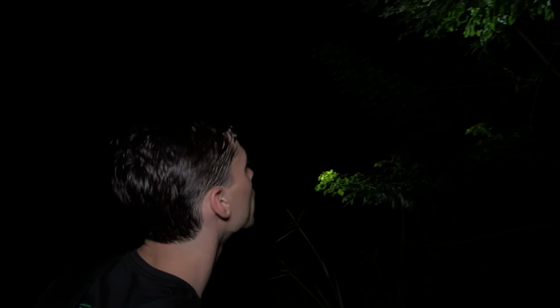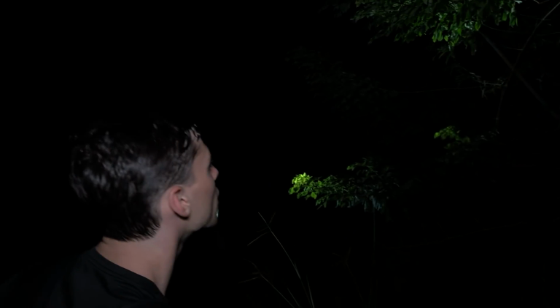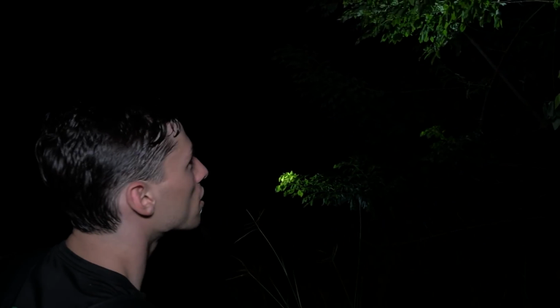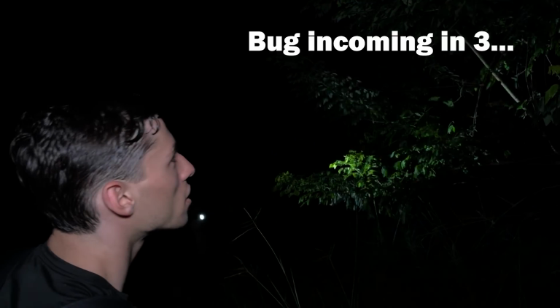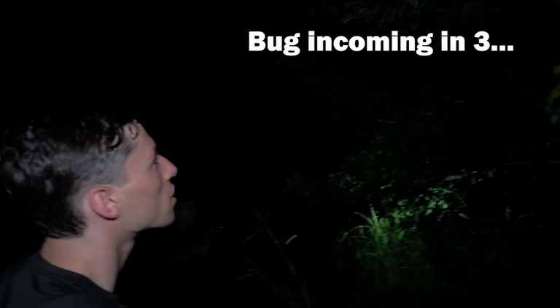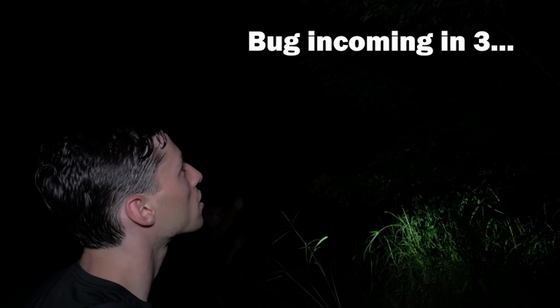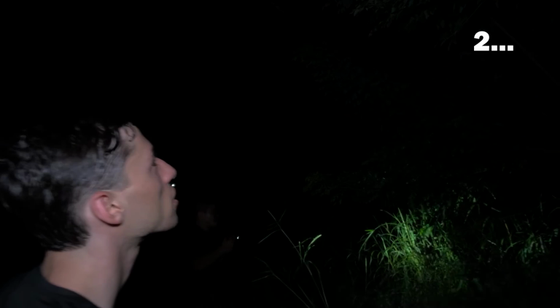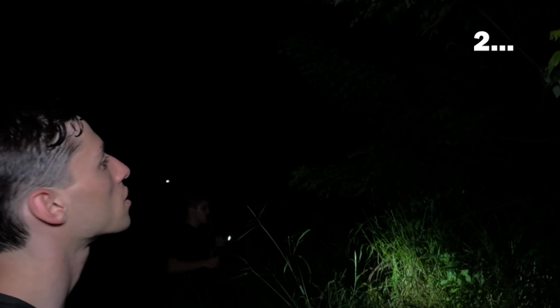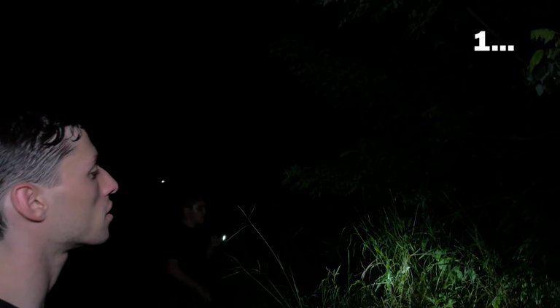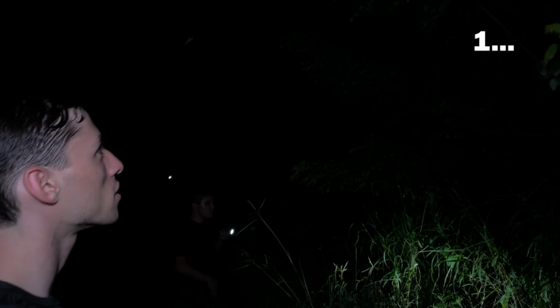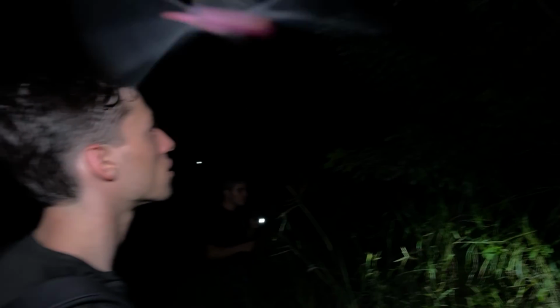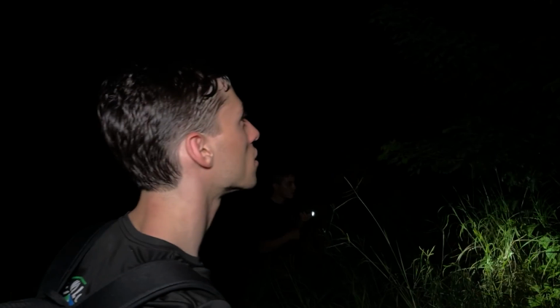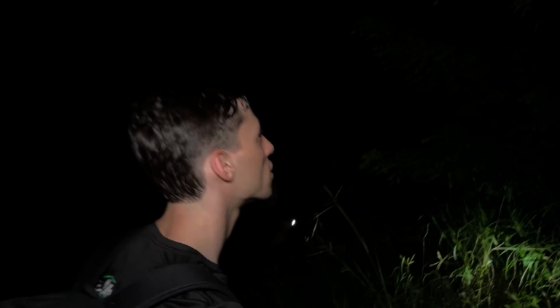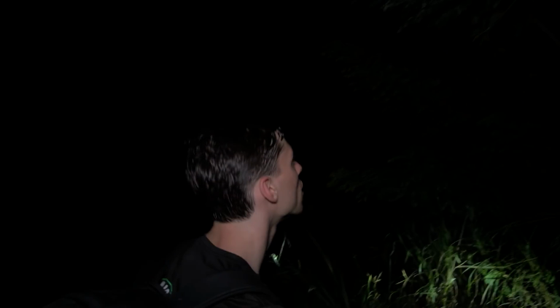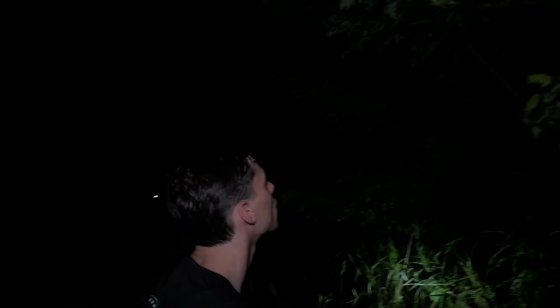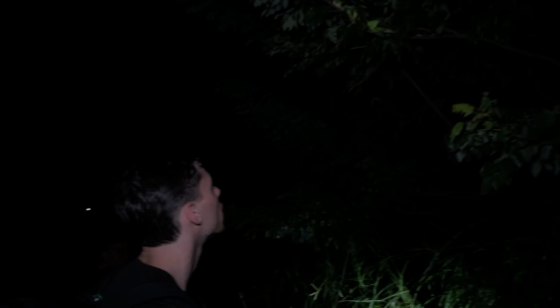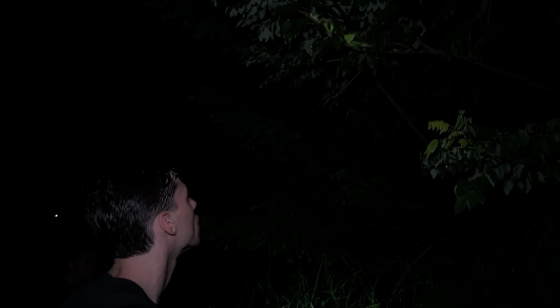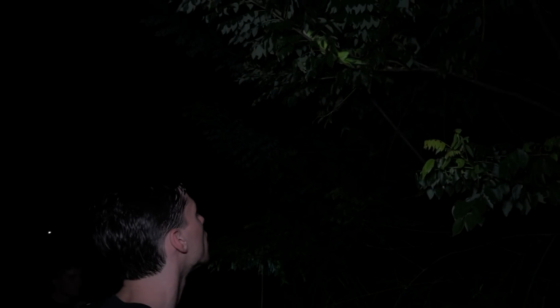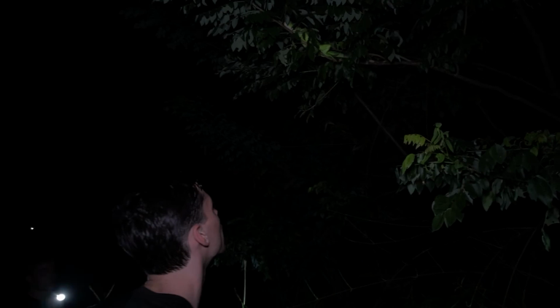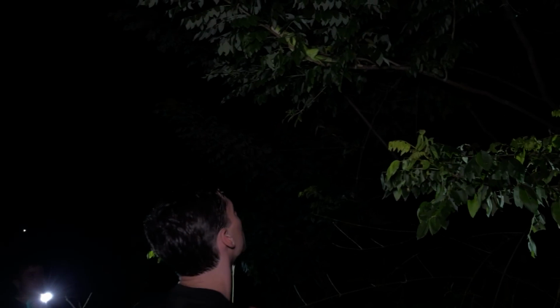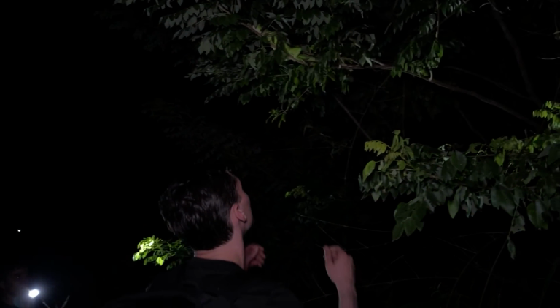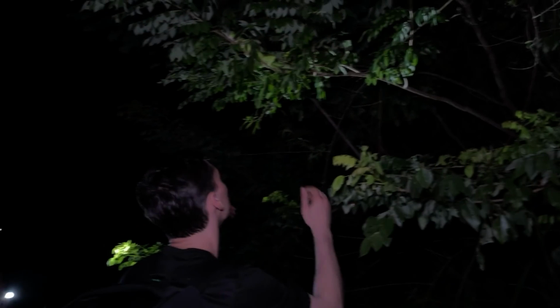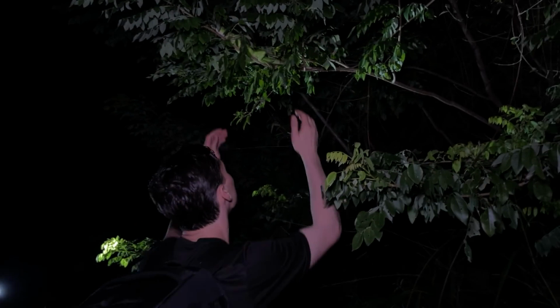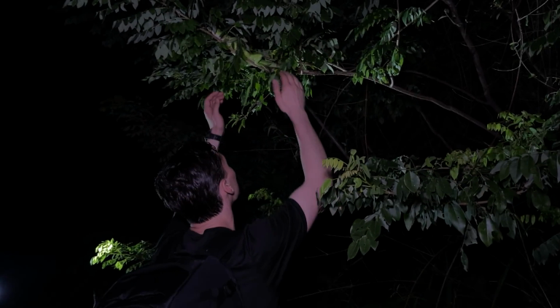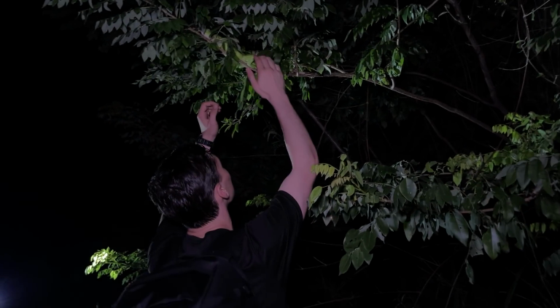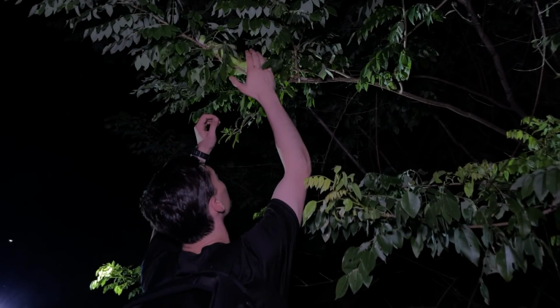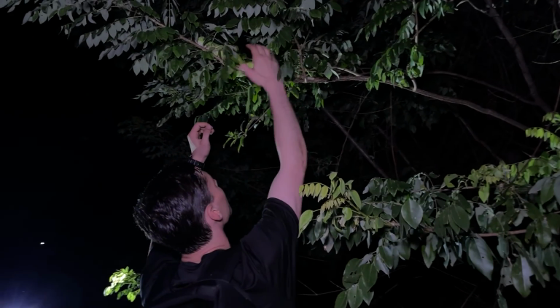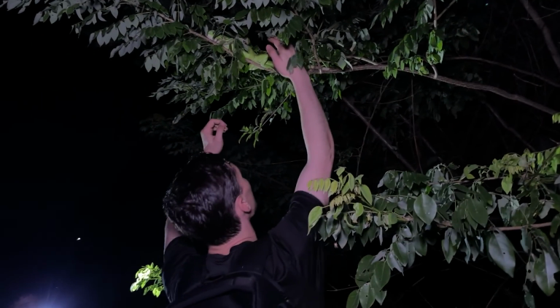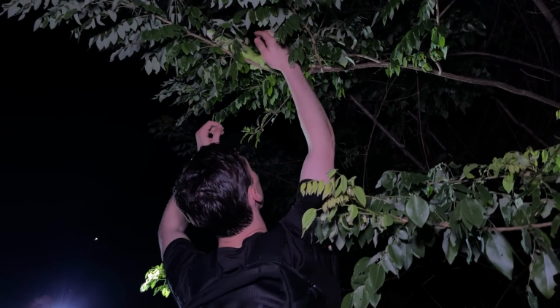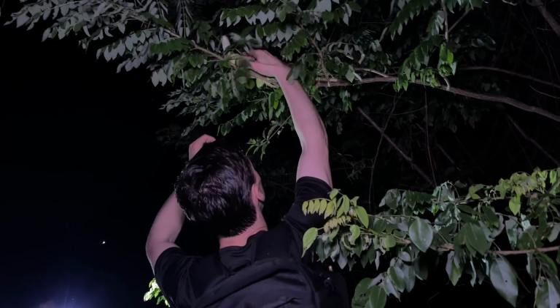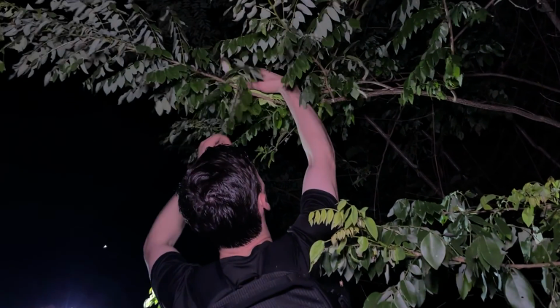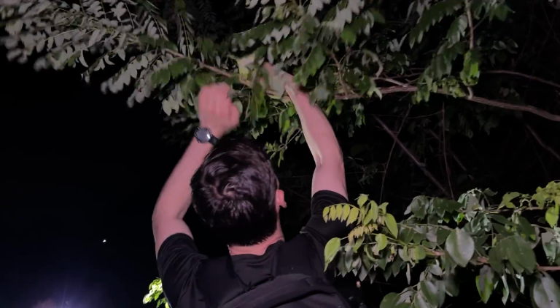This is actually a convenient place to find a green iguana because at this time of day they'd be asleep. So this should be an easy catch, but they can be unpredictable sometimes. Got him!